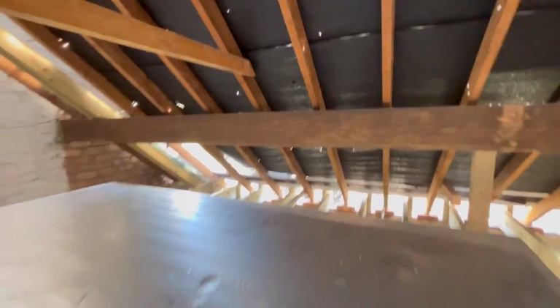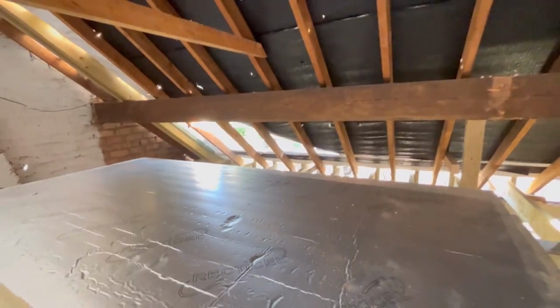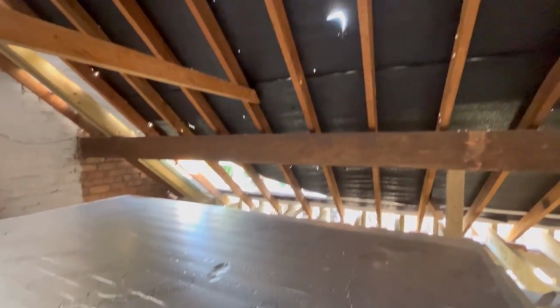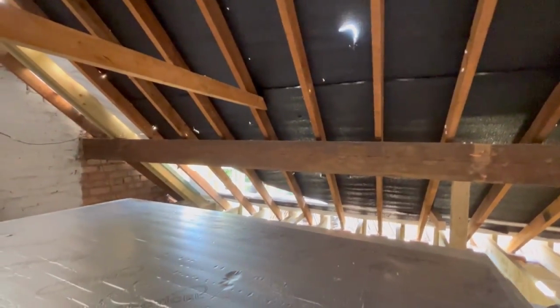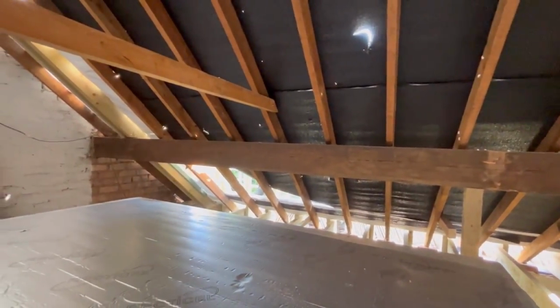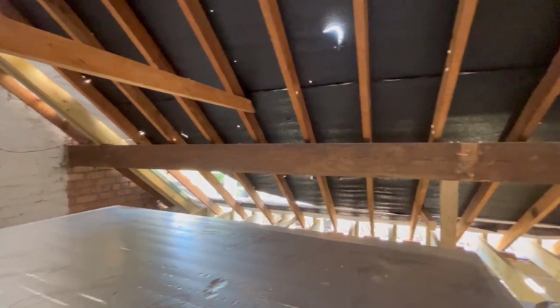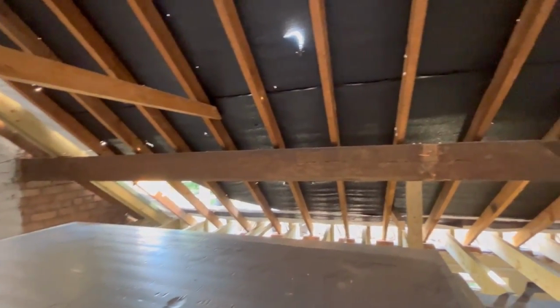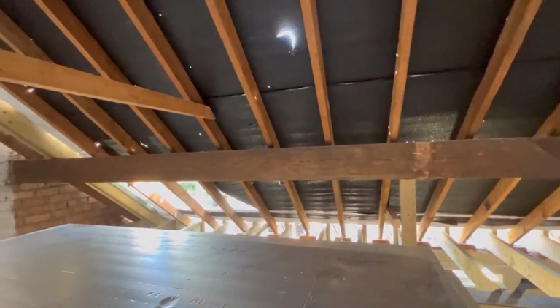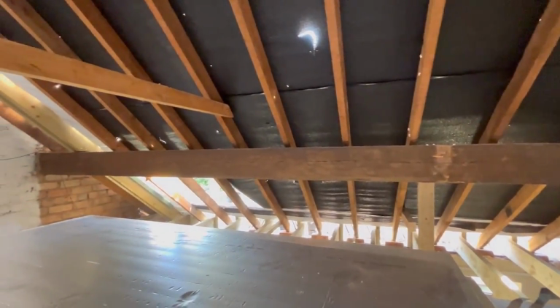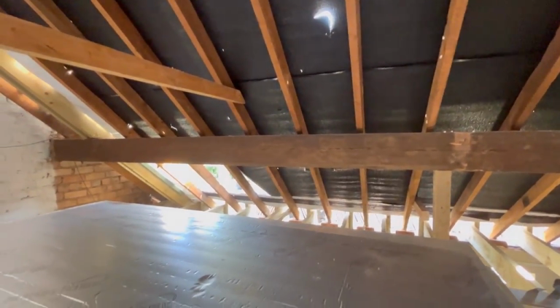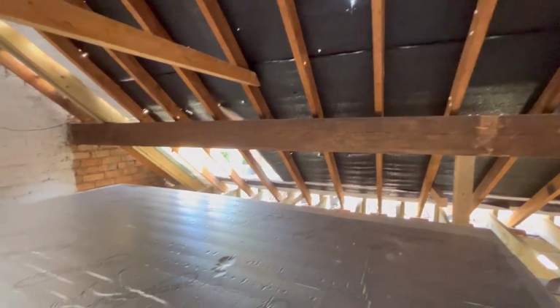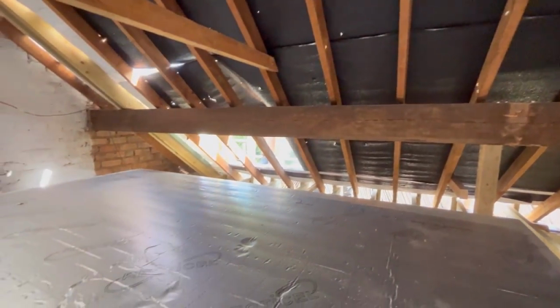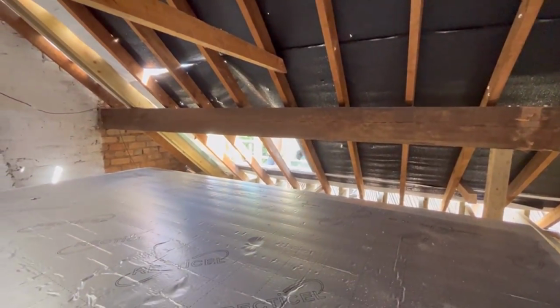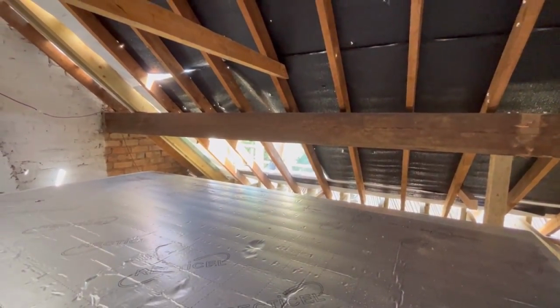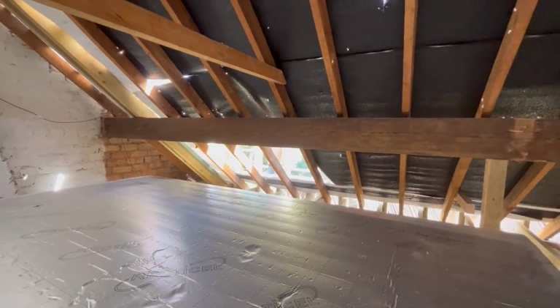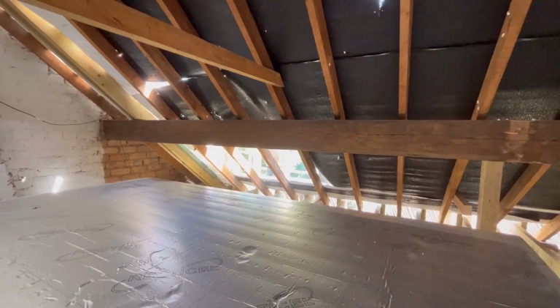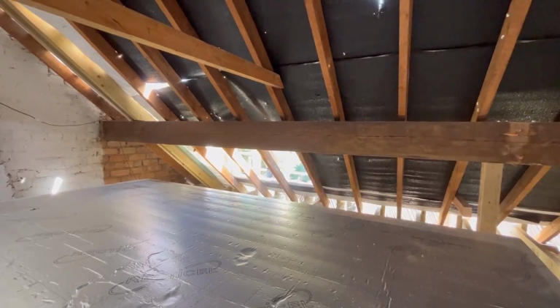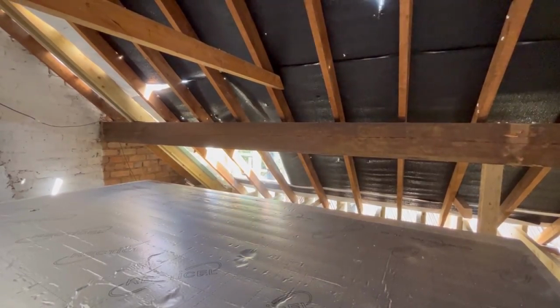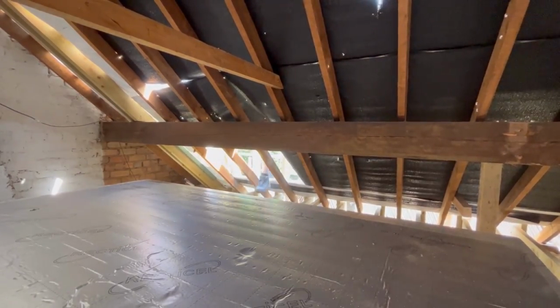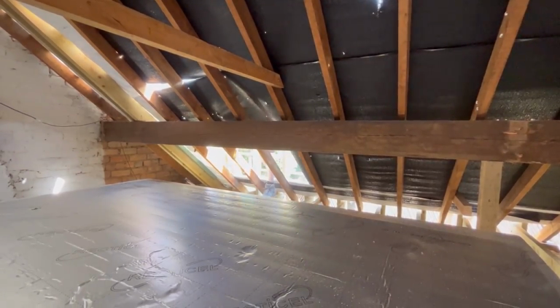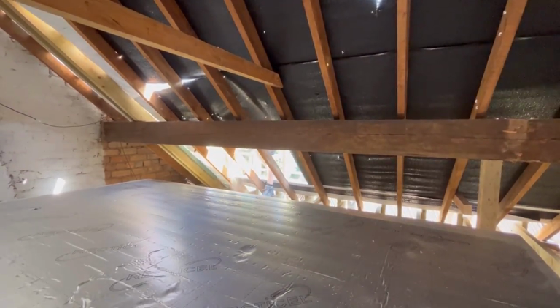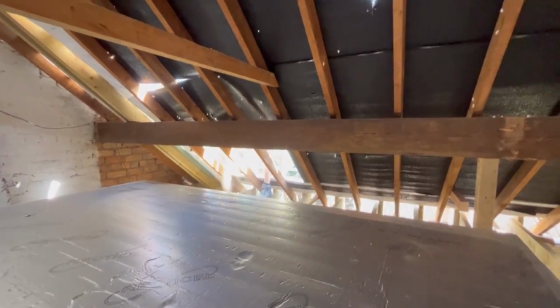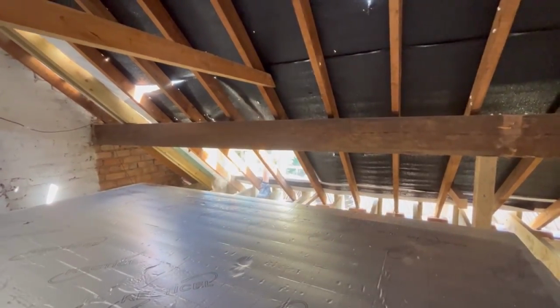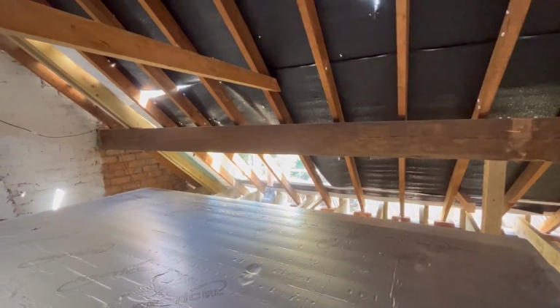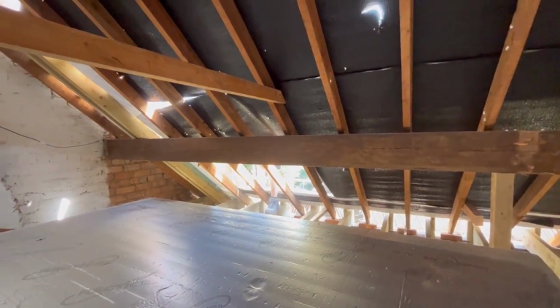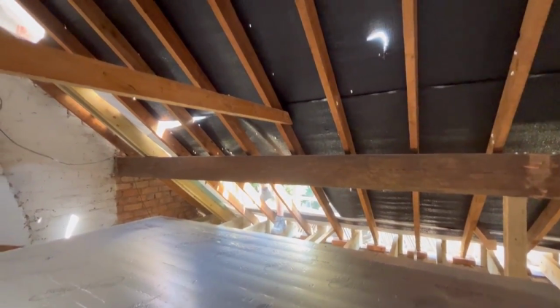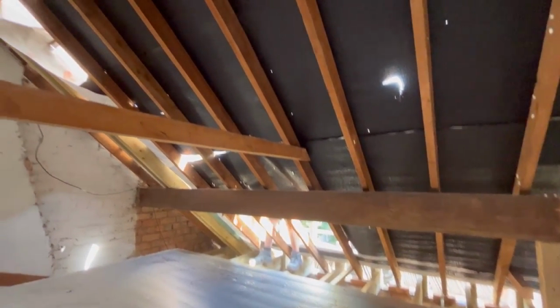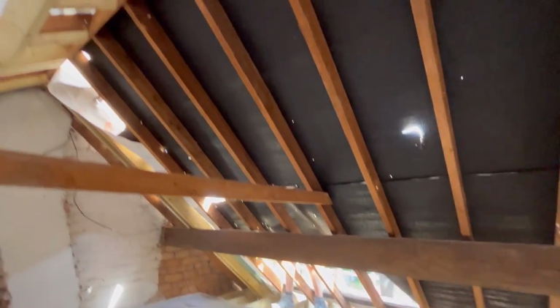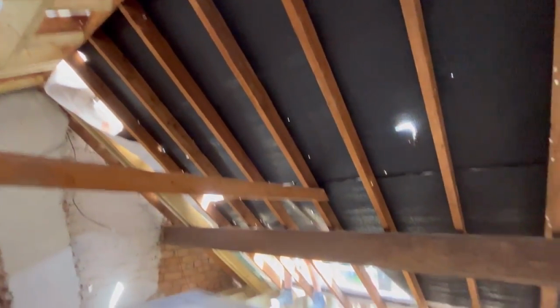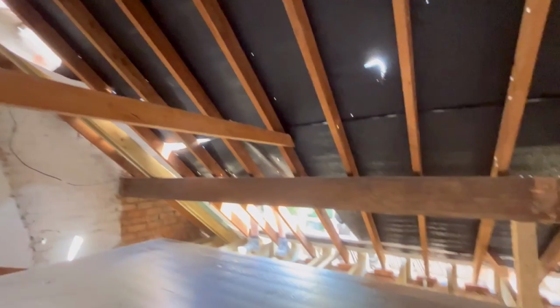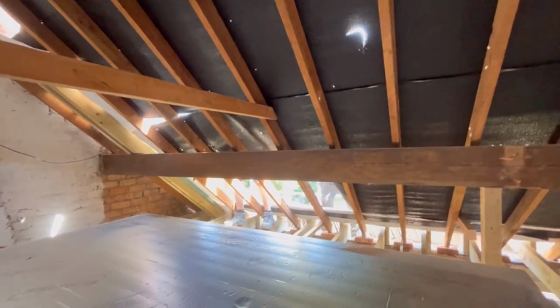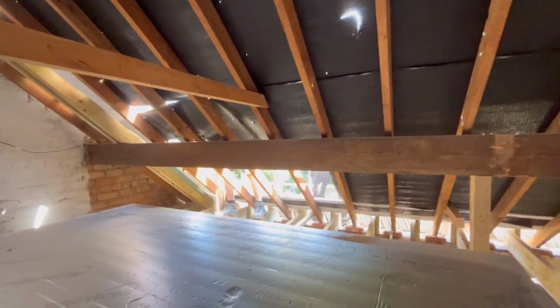The nice thing is because of the weather today, we'll be able to get some light in here, which would be nice. And we can stand on the floor and the purlin — we can take everything off.